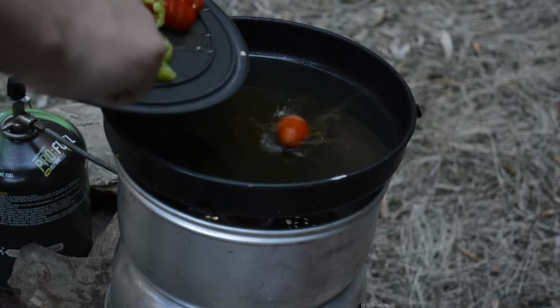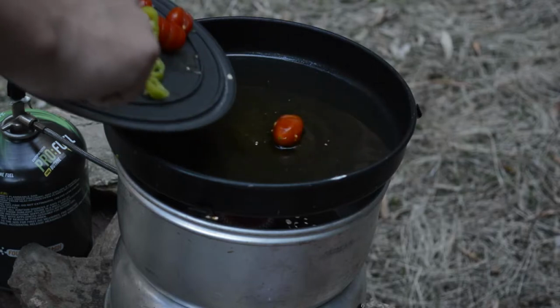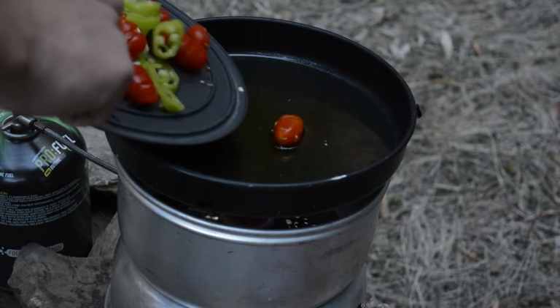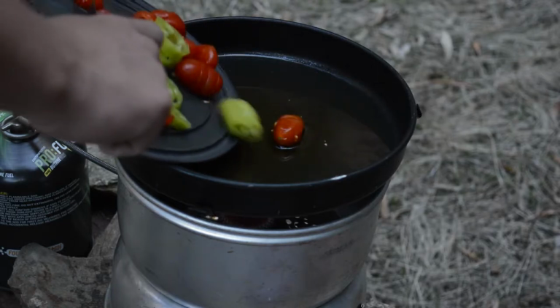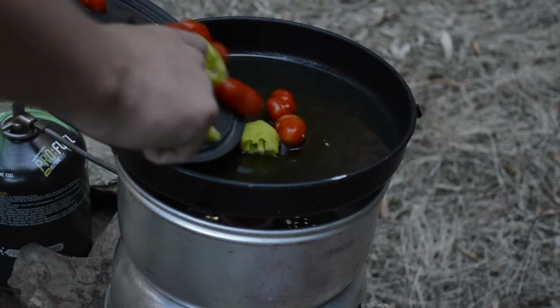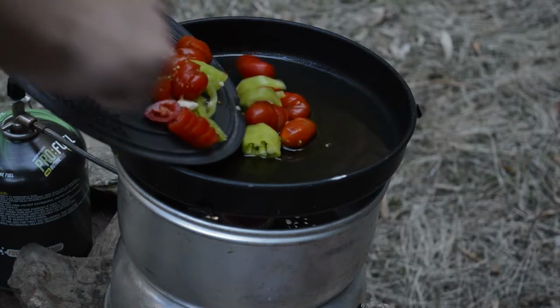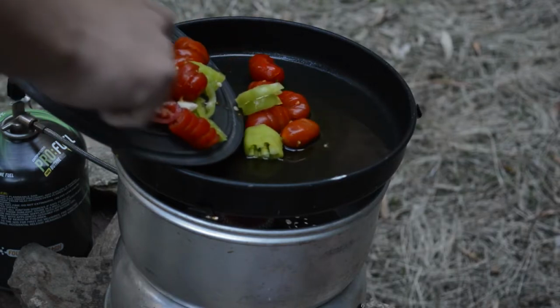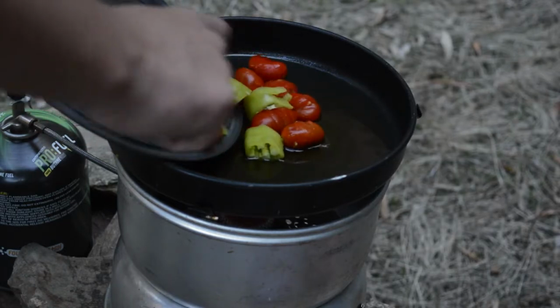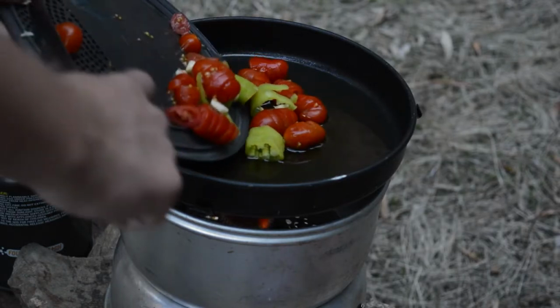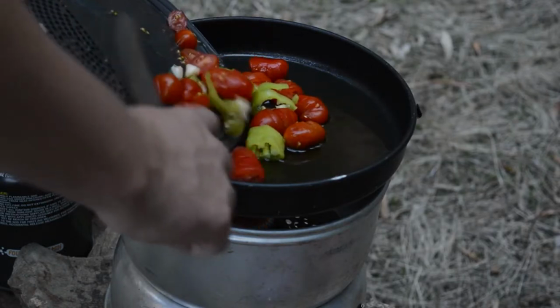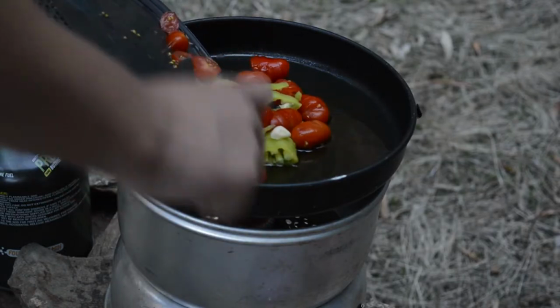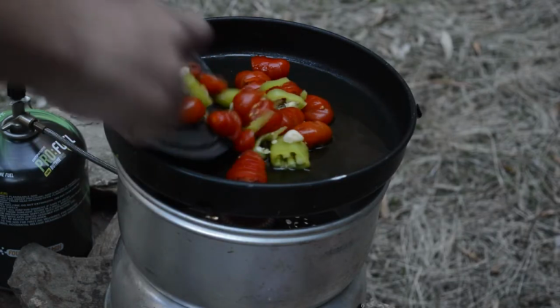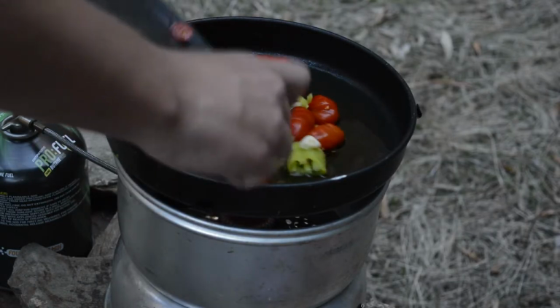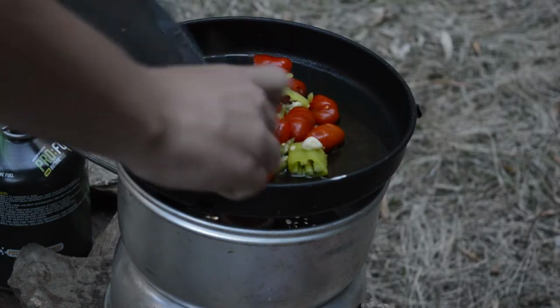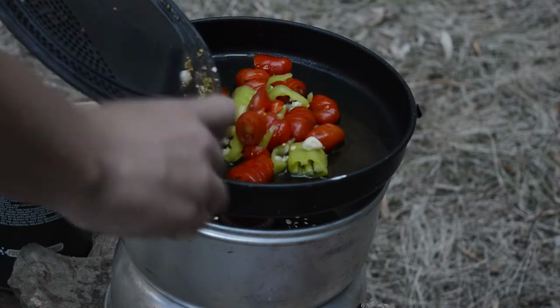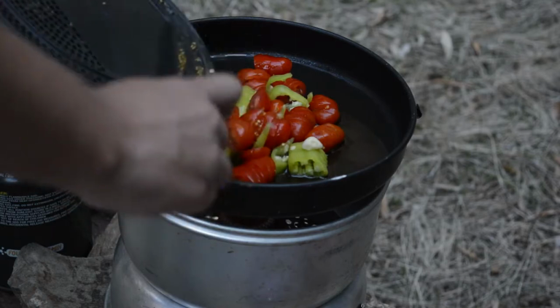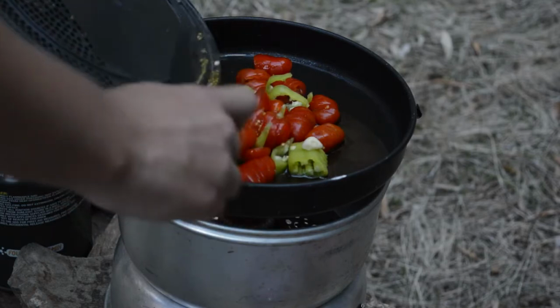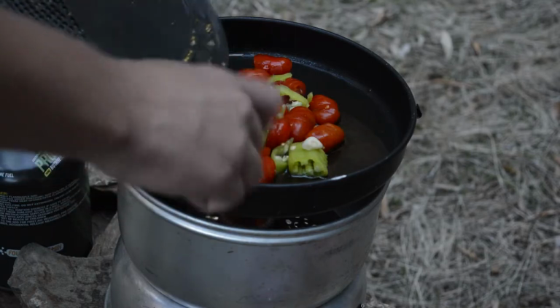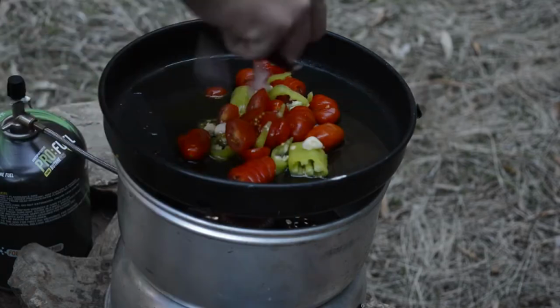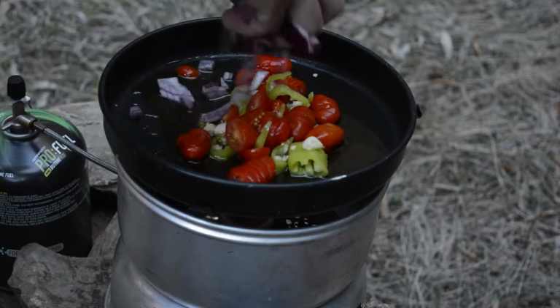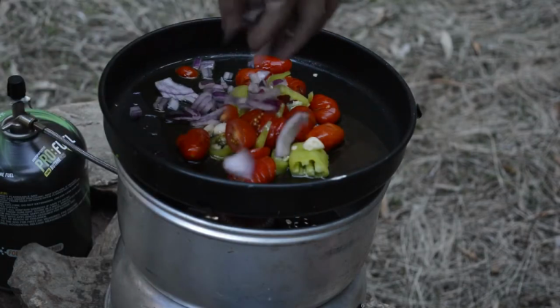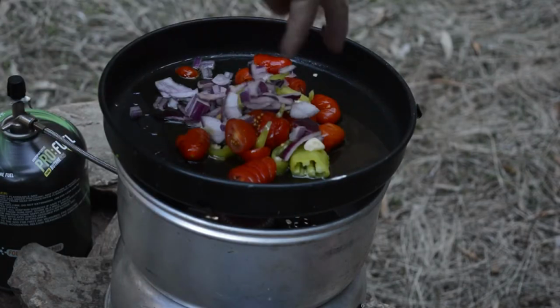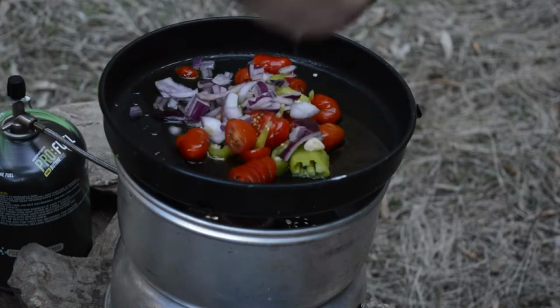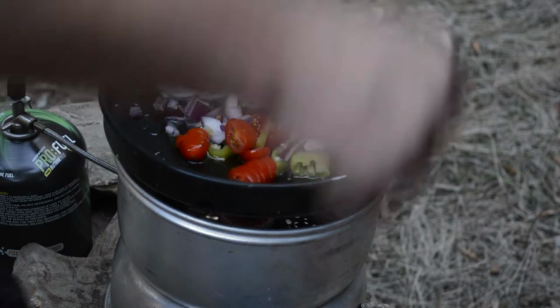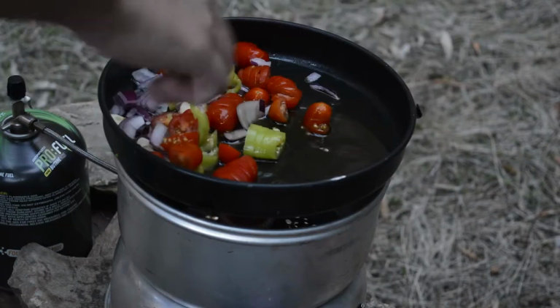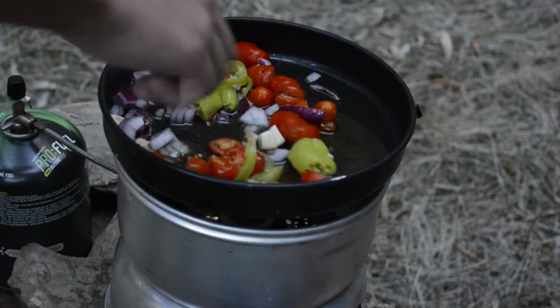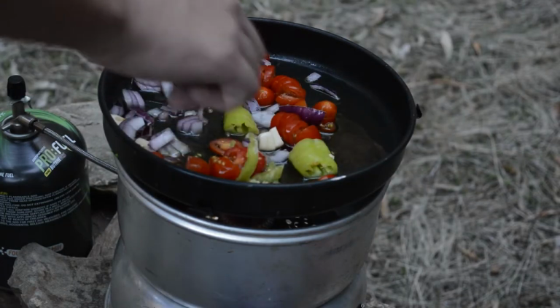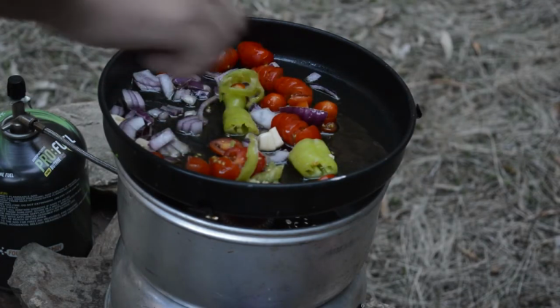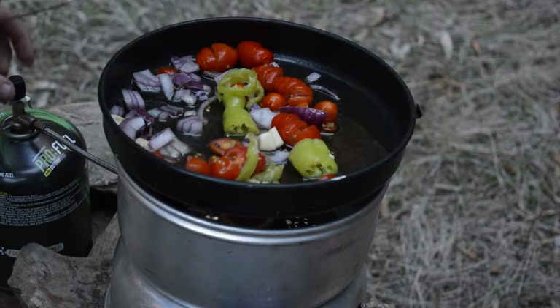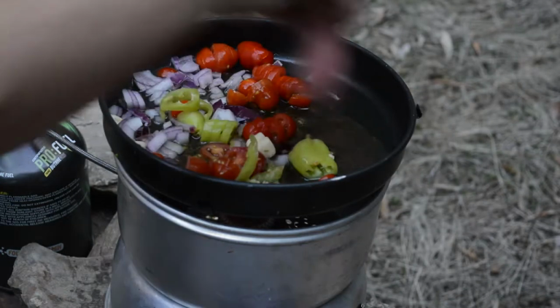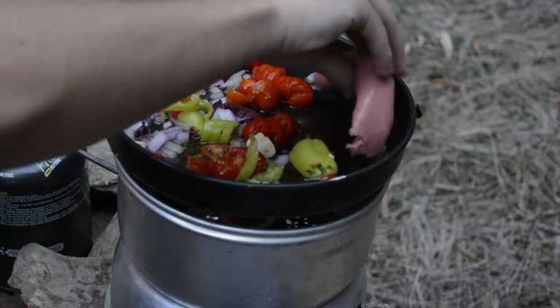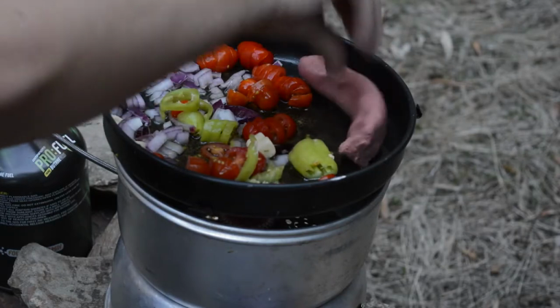Scrape these into a pan with about a tablespoon of olive oil — there go the onions I mentioned — then give it a mix and add the sausages.